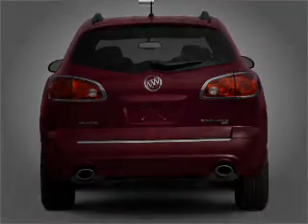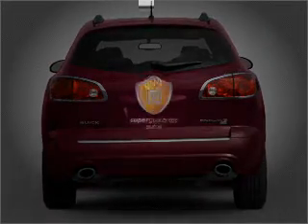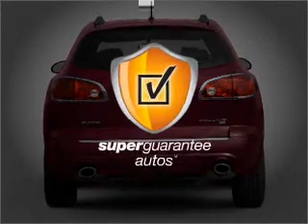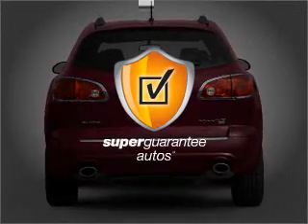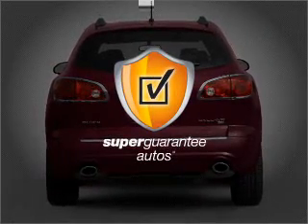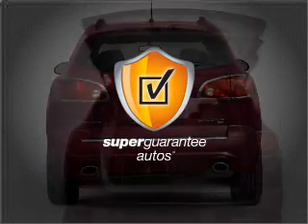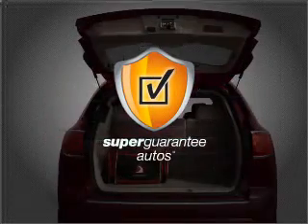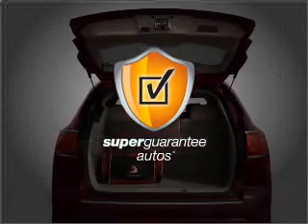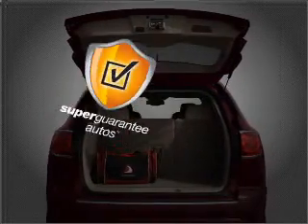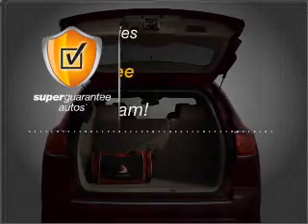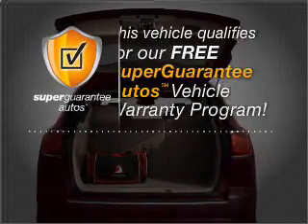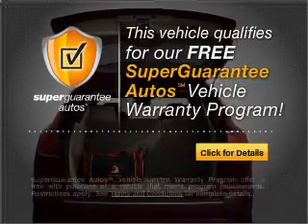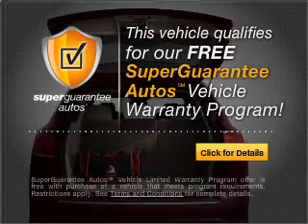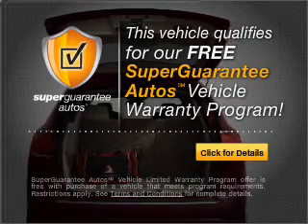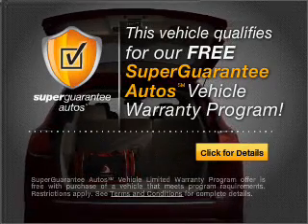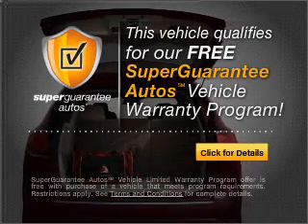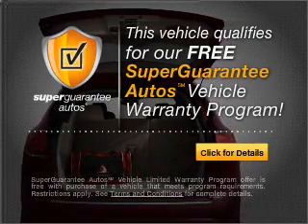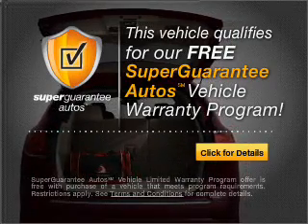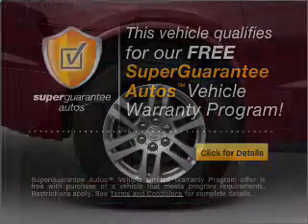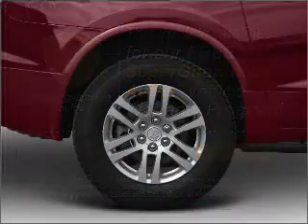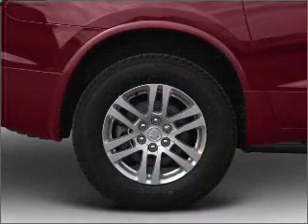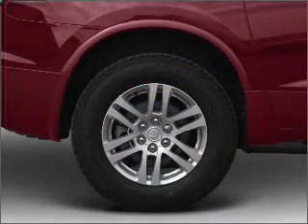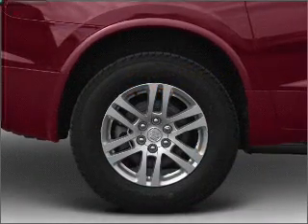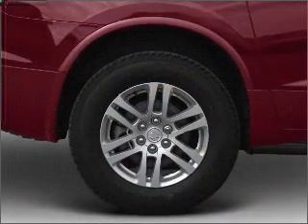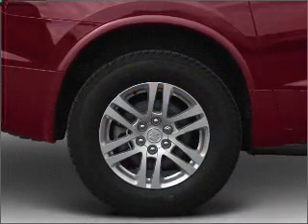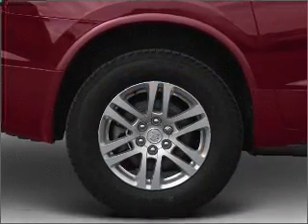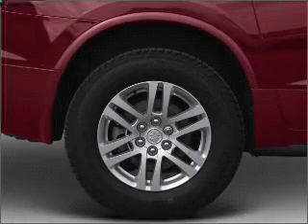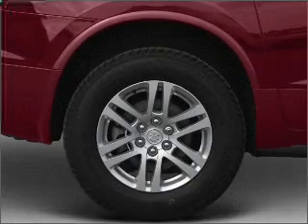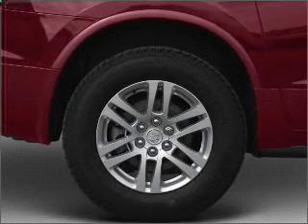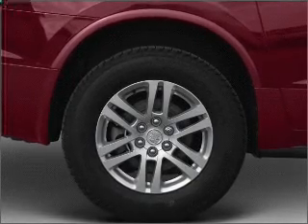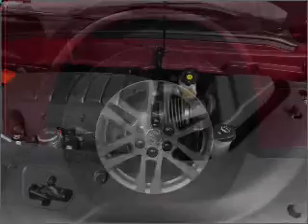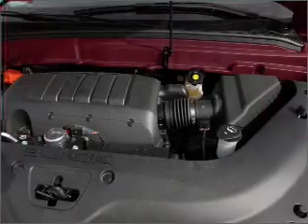This vehicle qualifies for our free Super Guarantee Autos Vehicle Warranty Program. Buy a vehicle and get a free warranty from us, only at everycarlisted.com. GPS navigation will guide you to your destination.